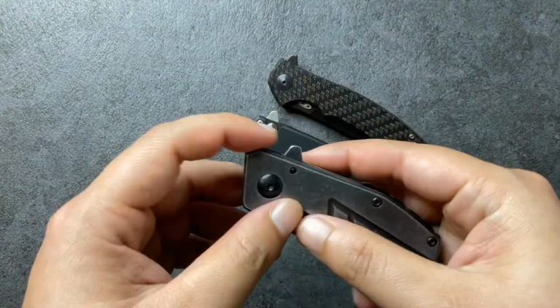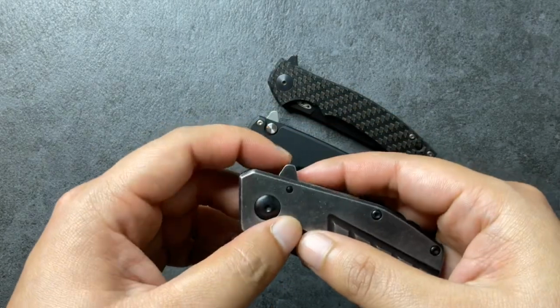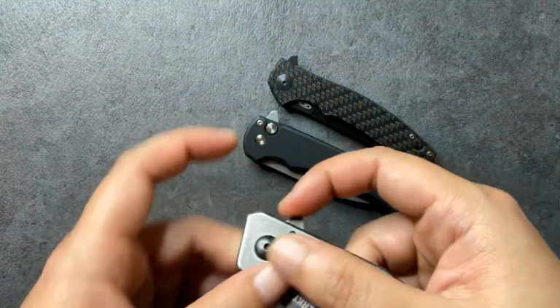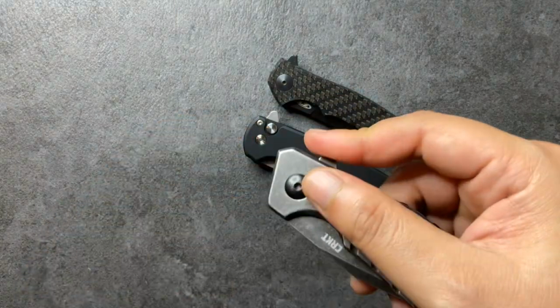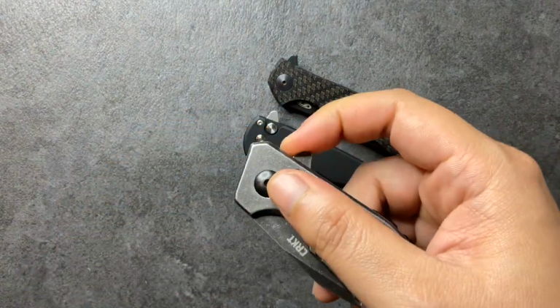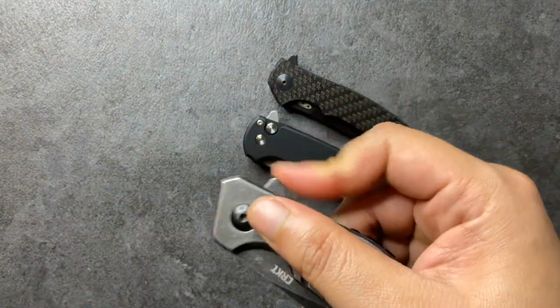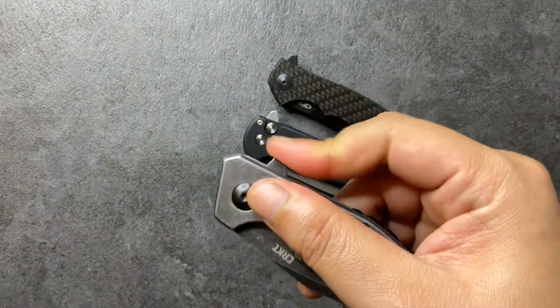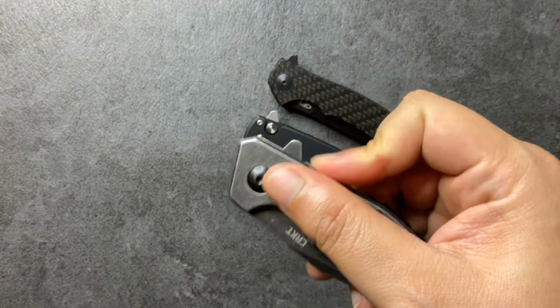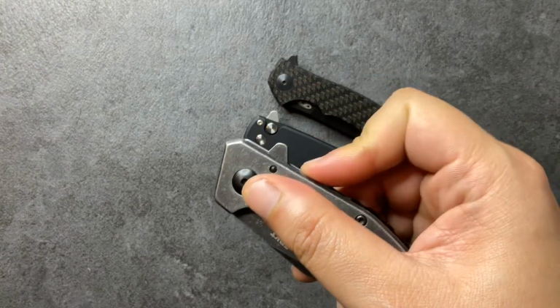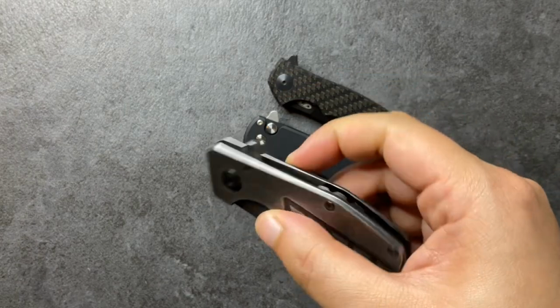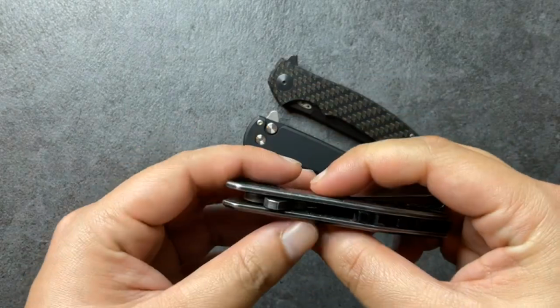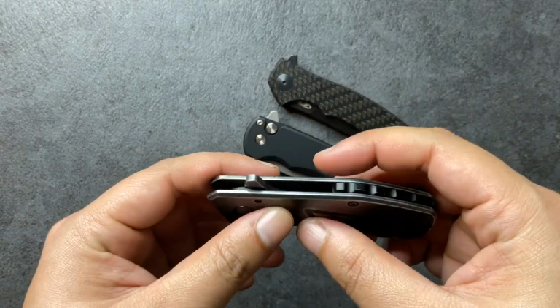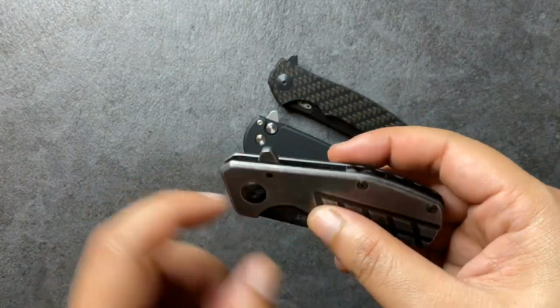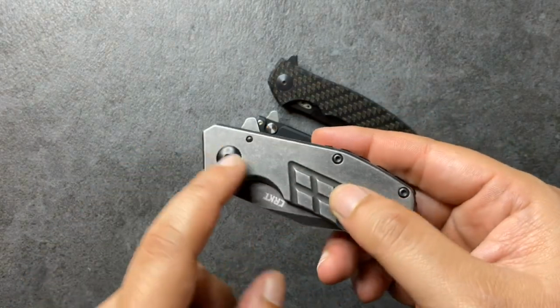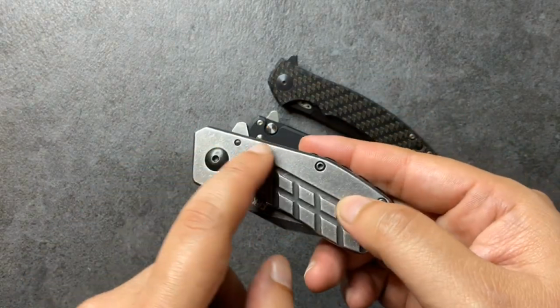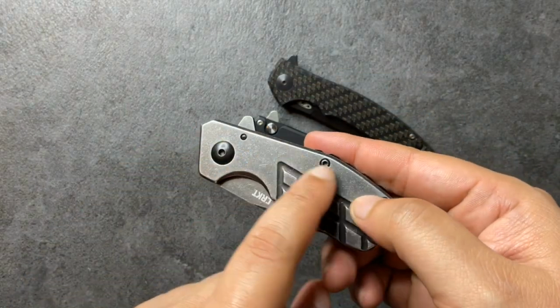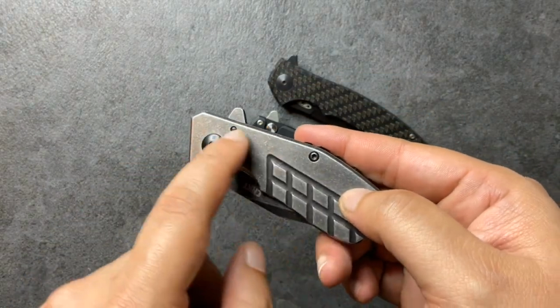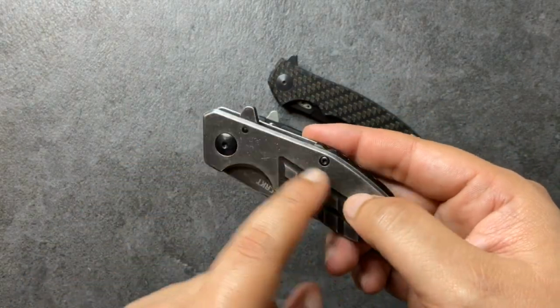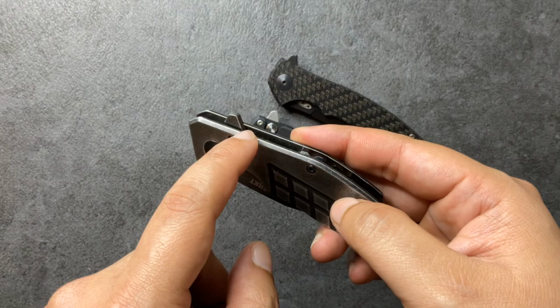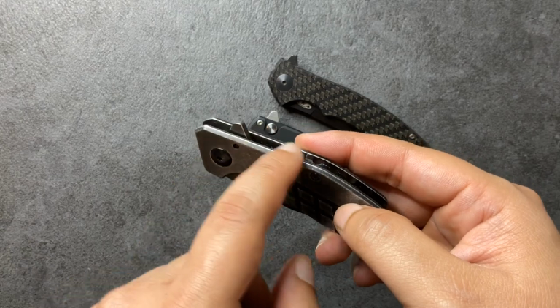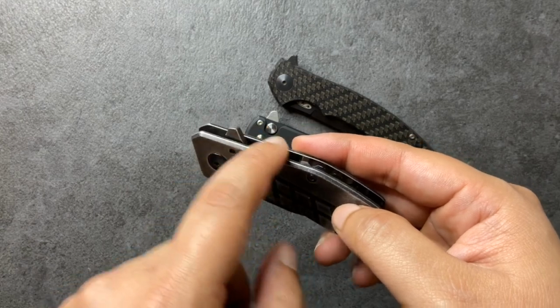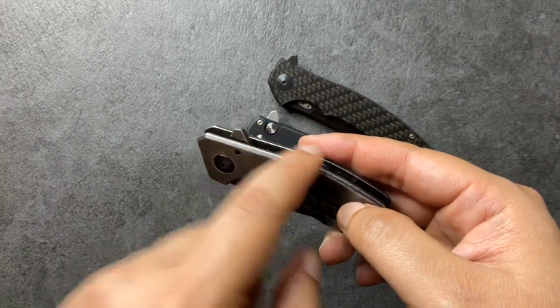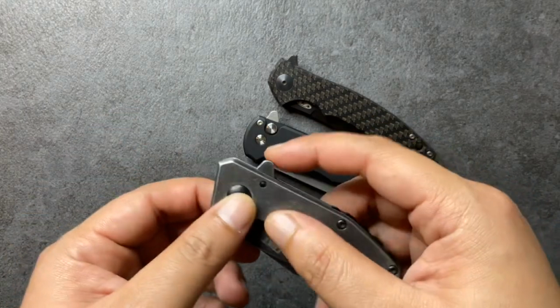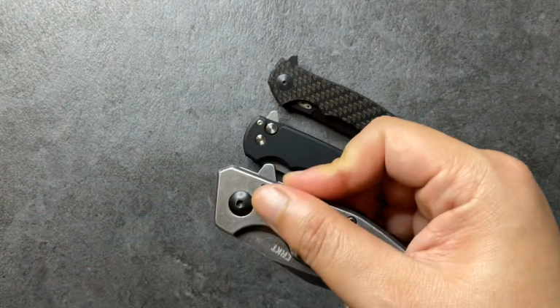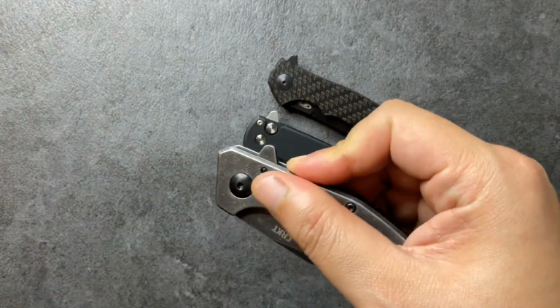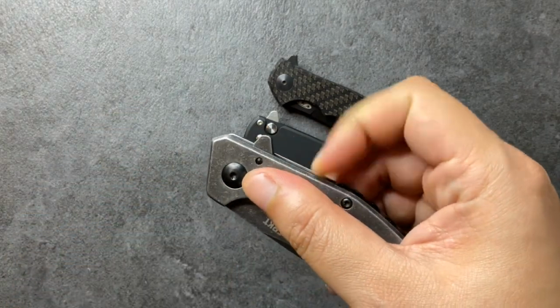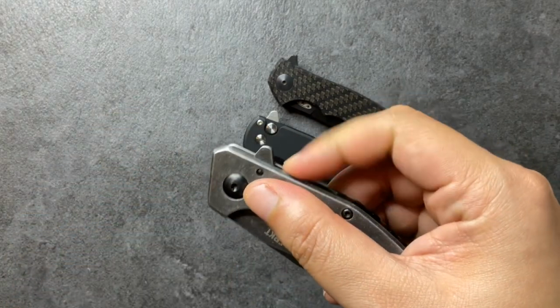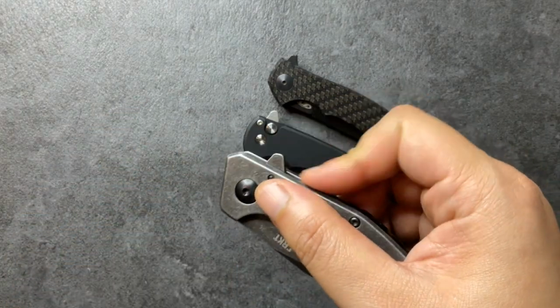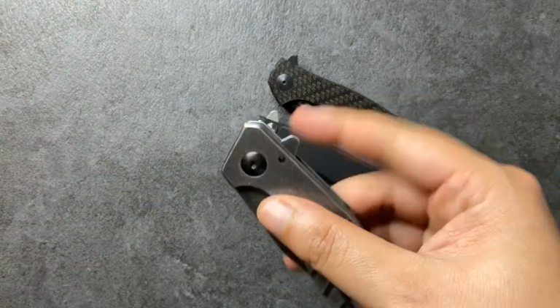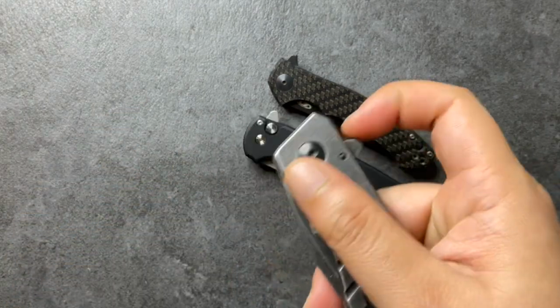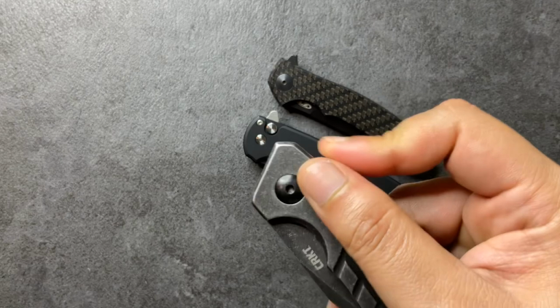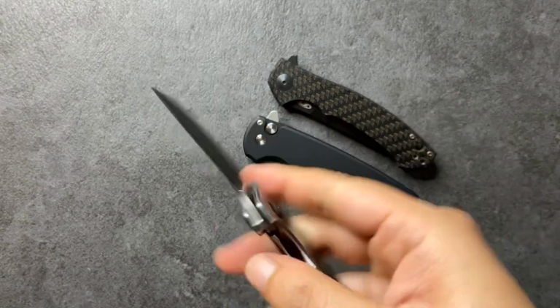If you don't have any jimping, what can happen is you definitely slip your finger off, and sometimes when you have the edge of the blade too close to the edge of the handle, you might actually slowly cut yourself a little bit. It doesn't happen here, but it can happen.